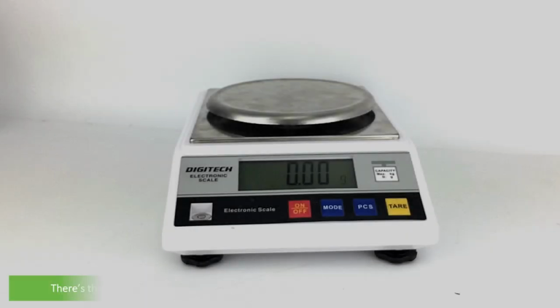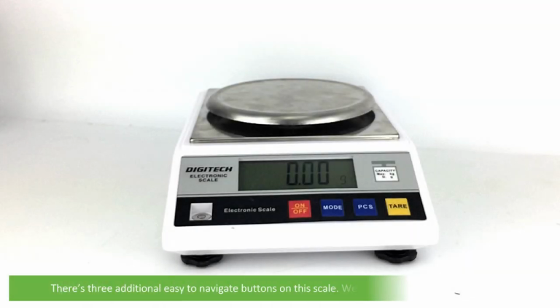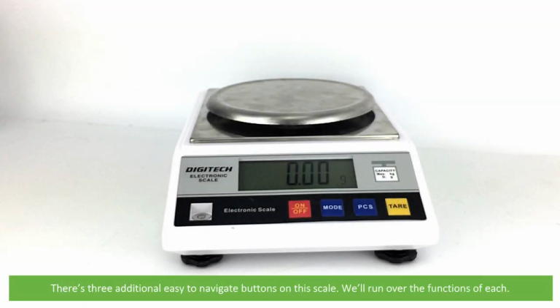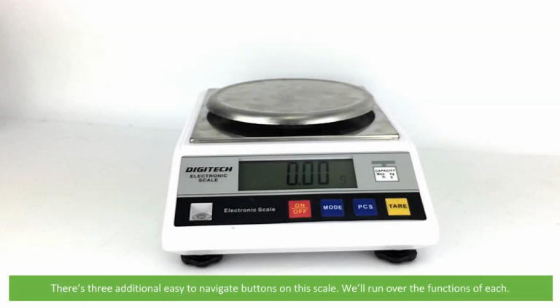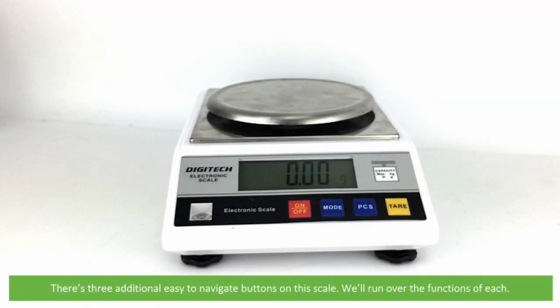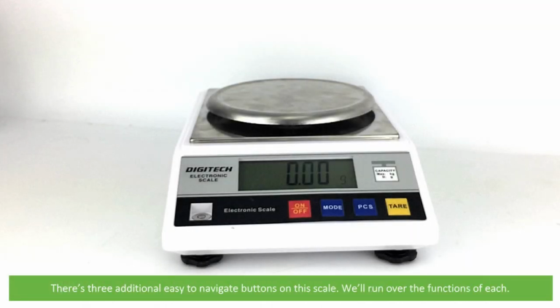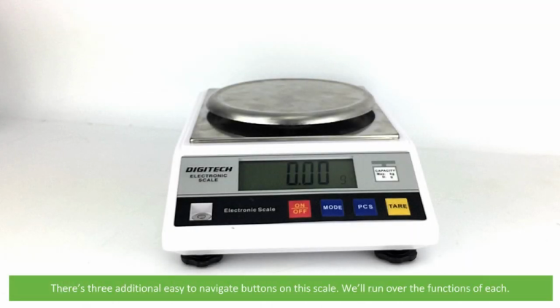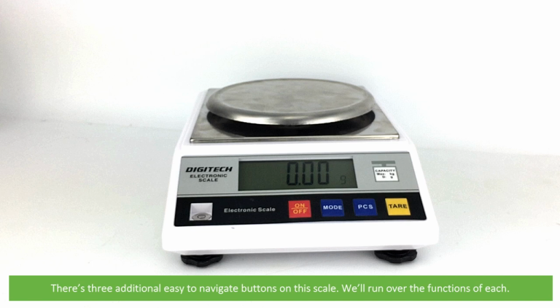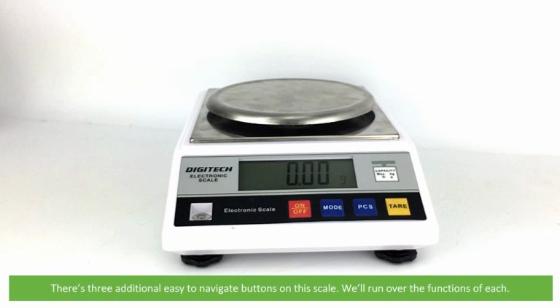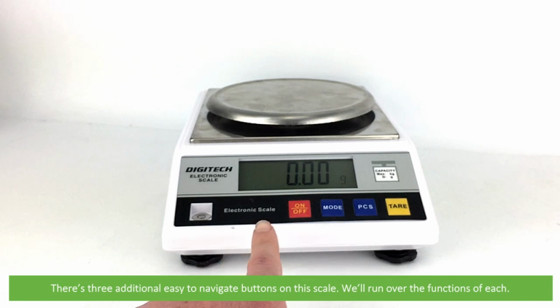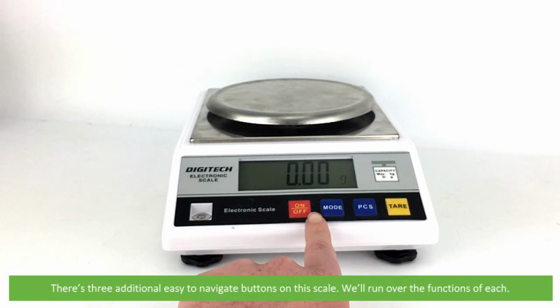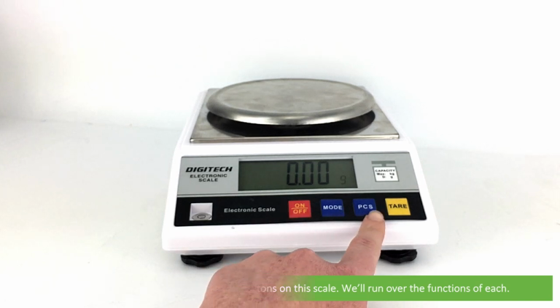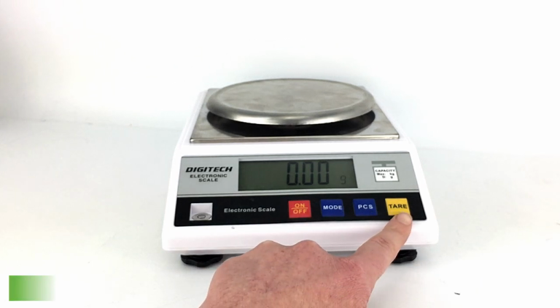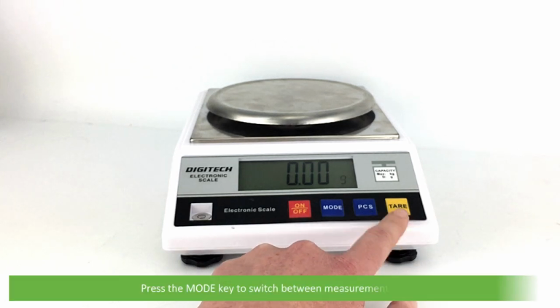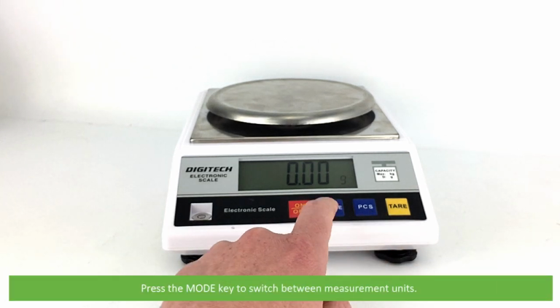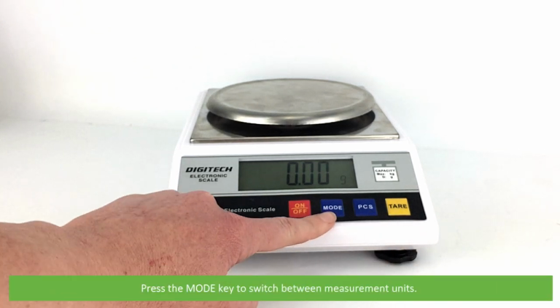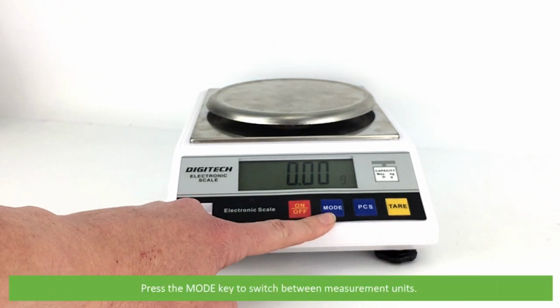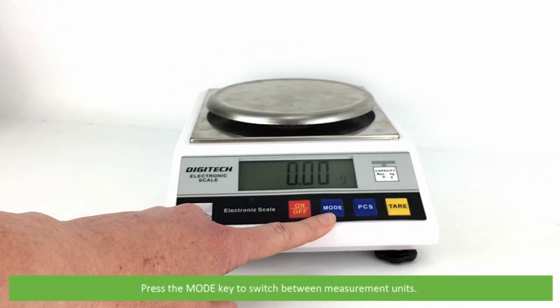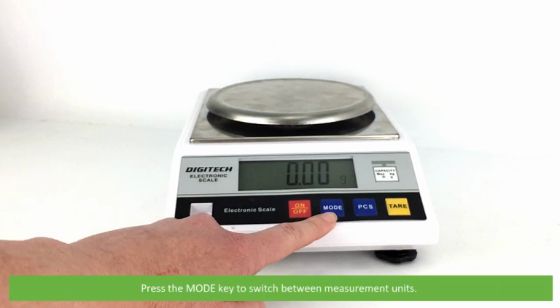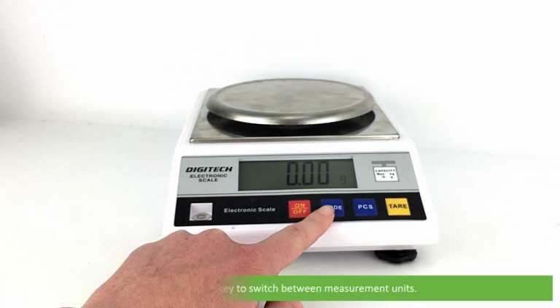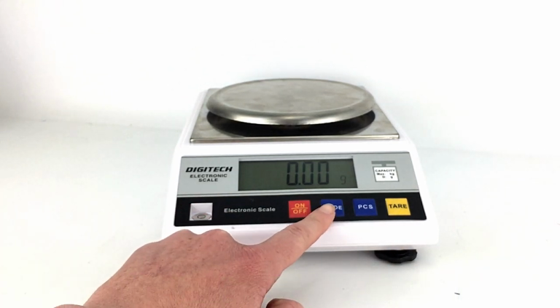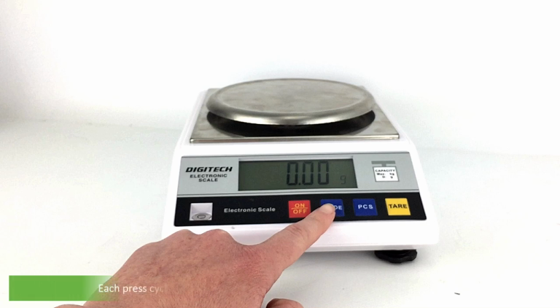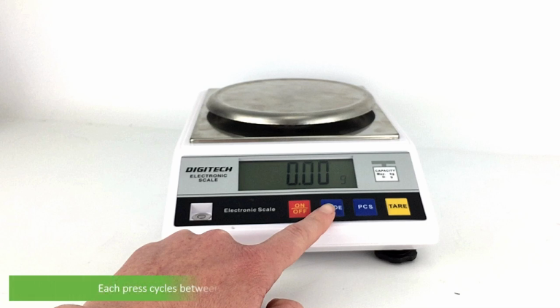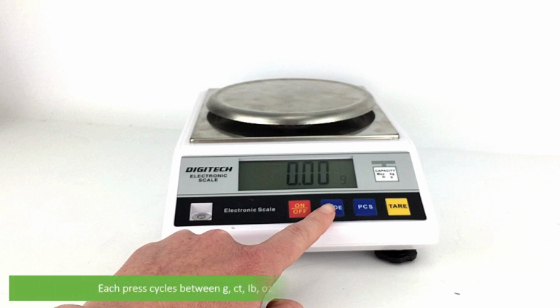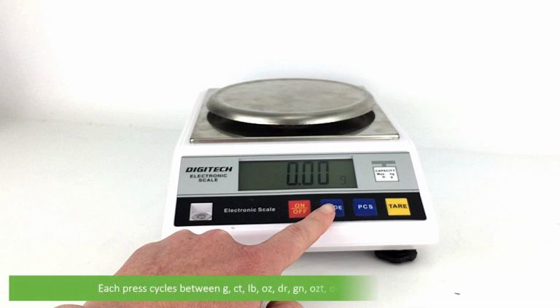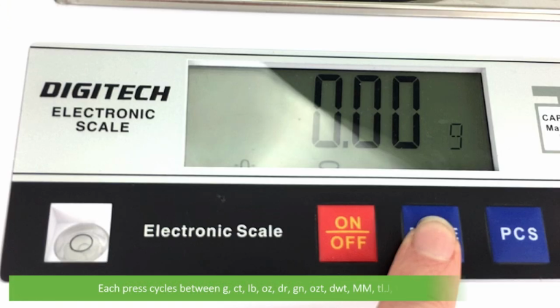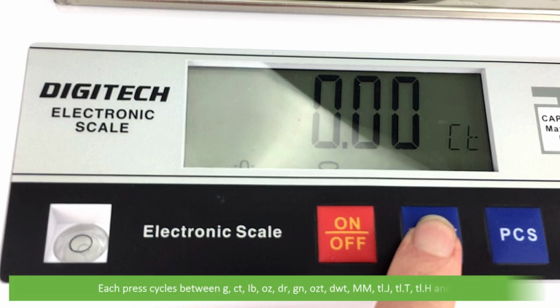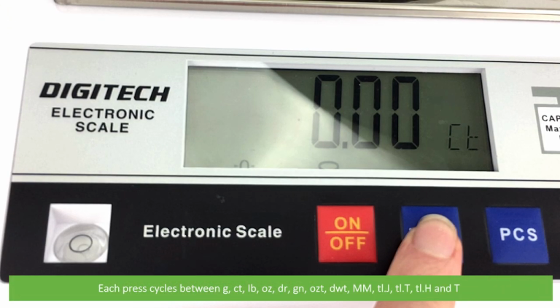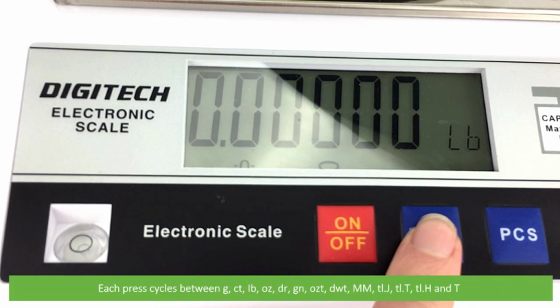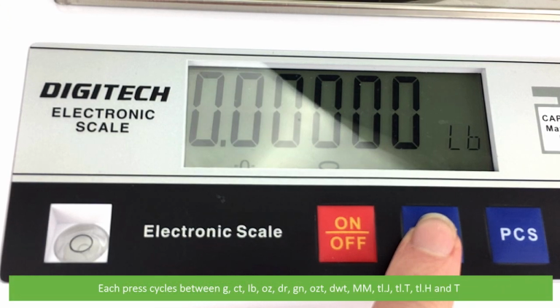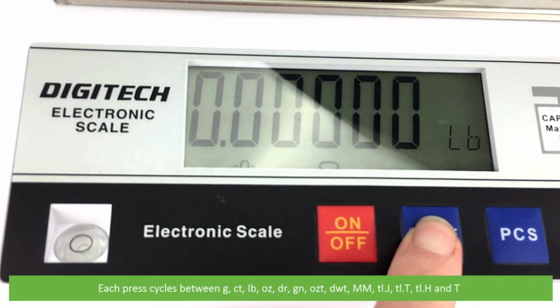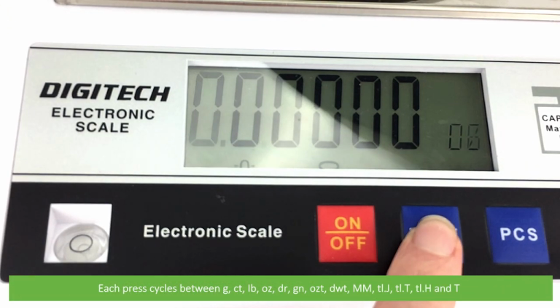There are three additional easy-to-navigate buttons on this scale. Press the mode key to switch between measurement units. Each press cycles between grams, carats, pounds, and ounces.